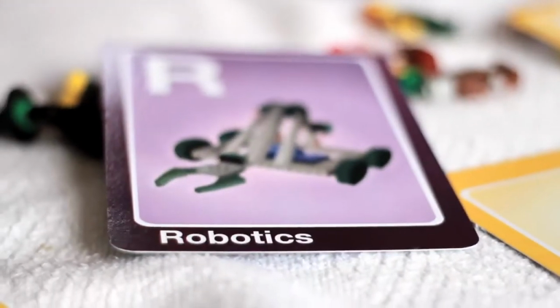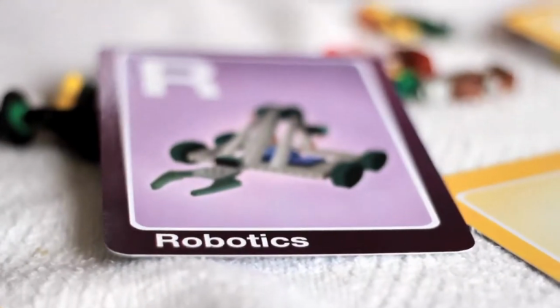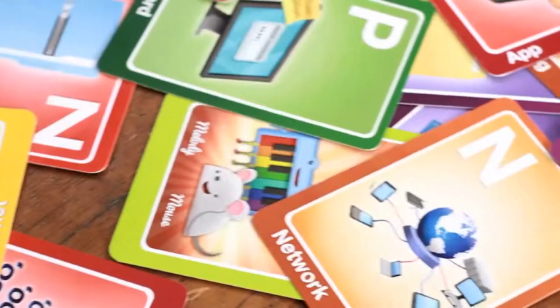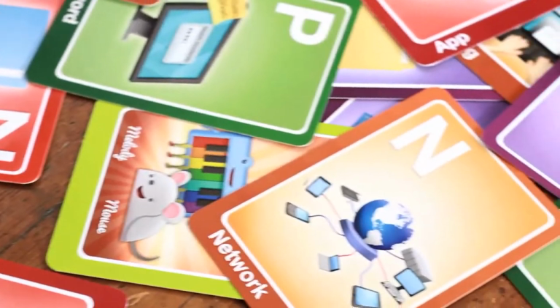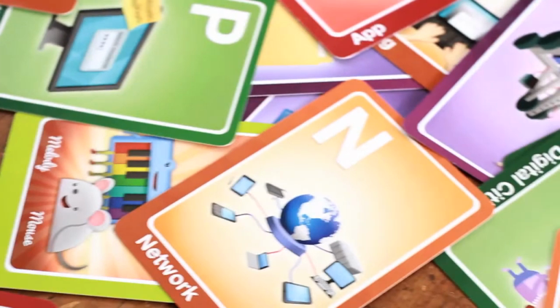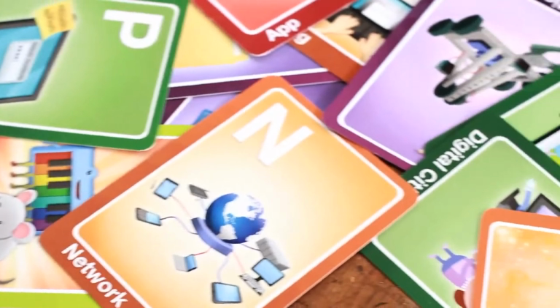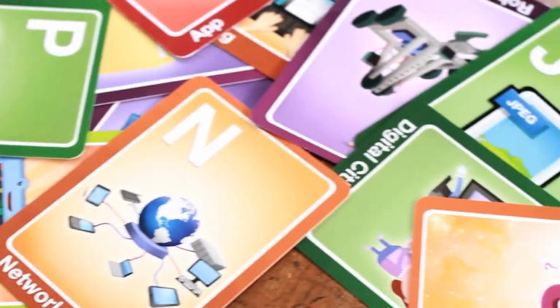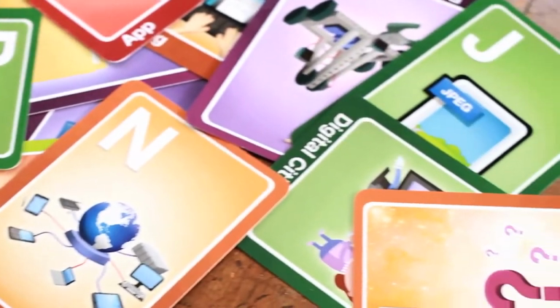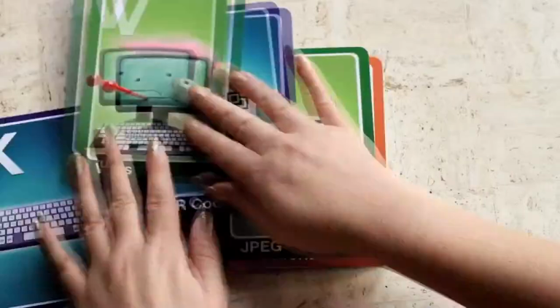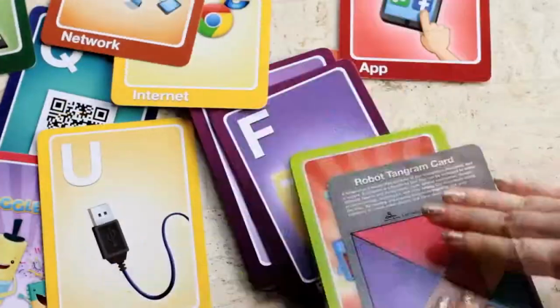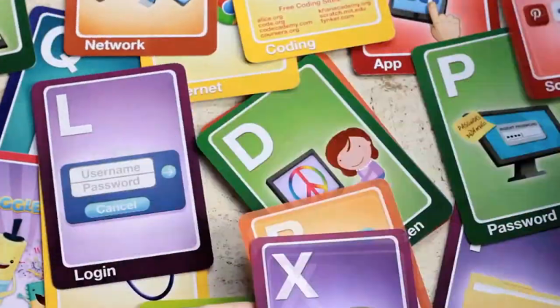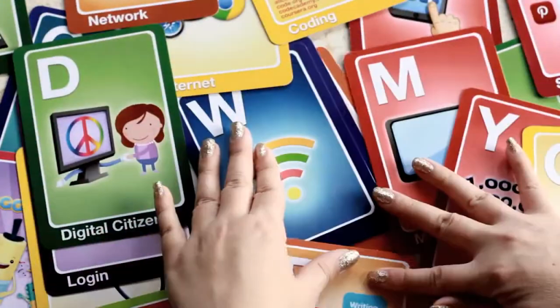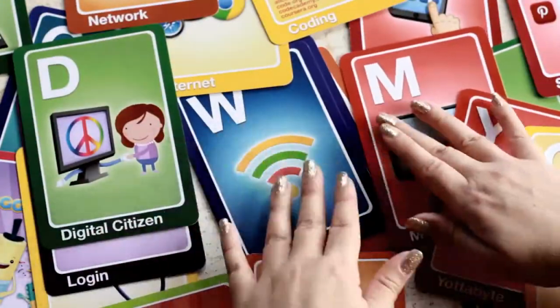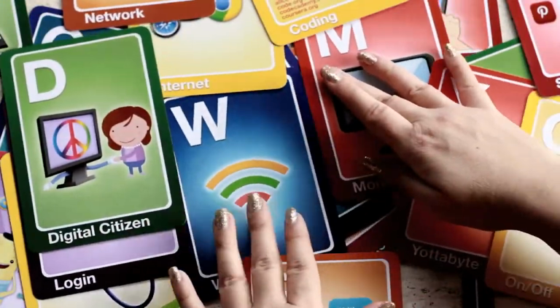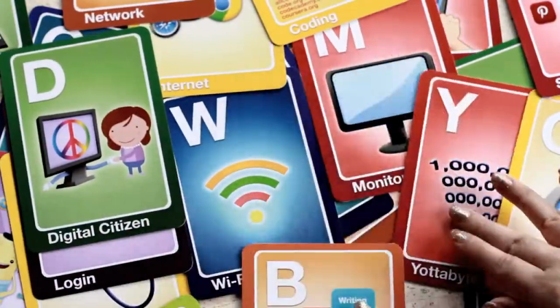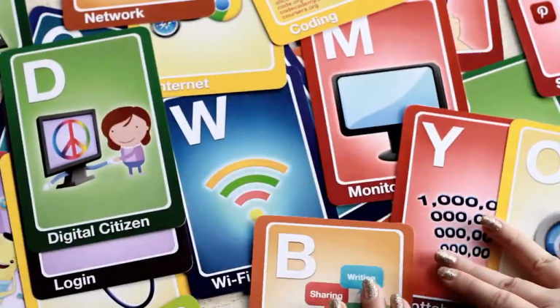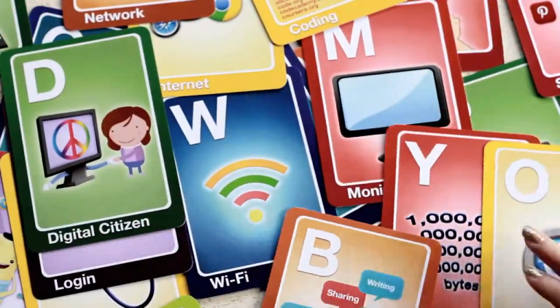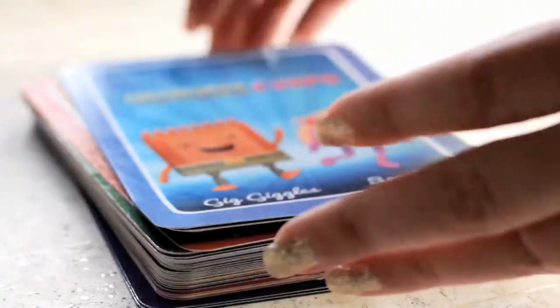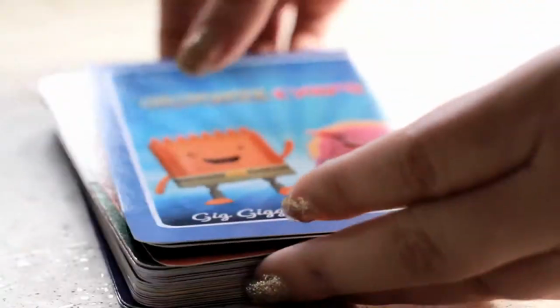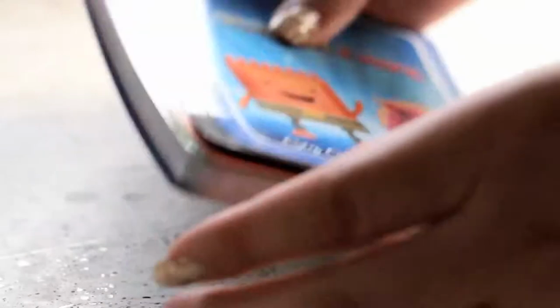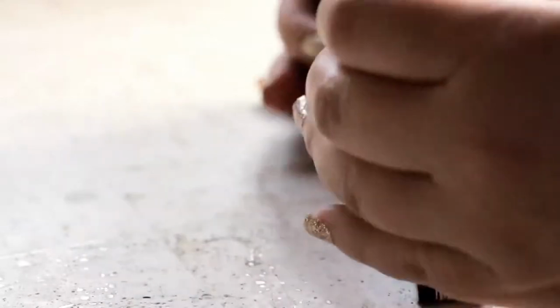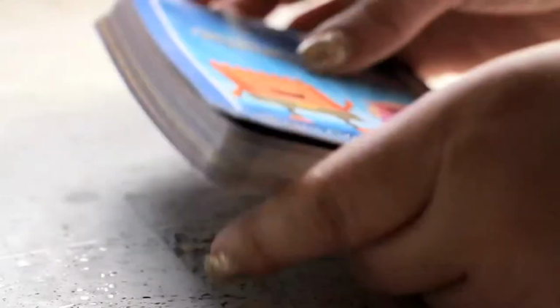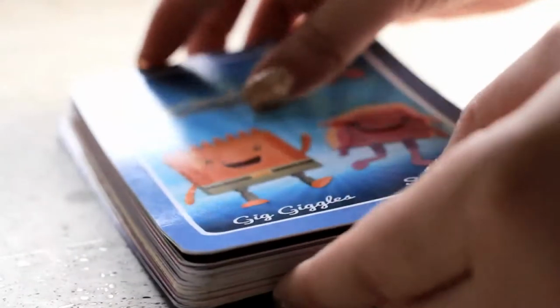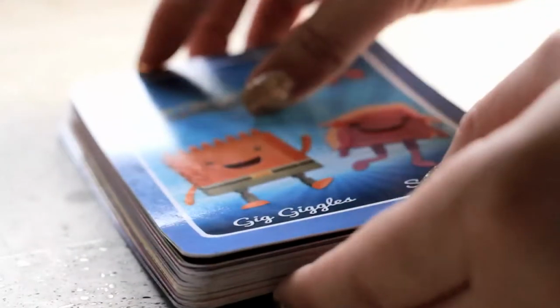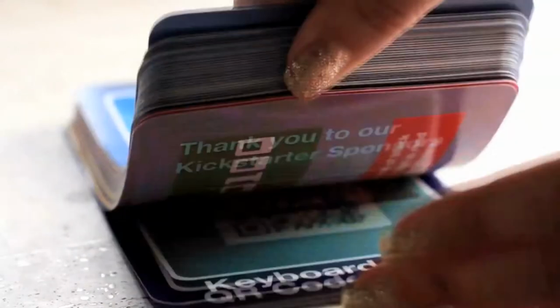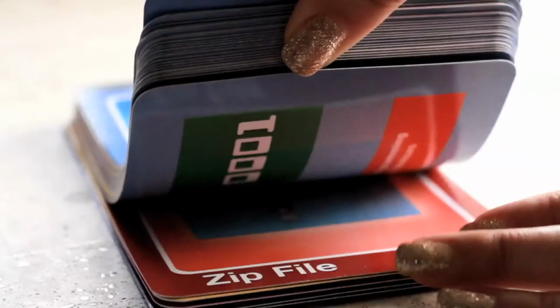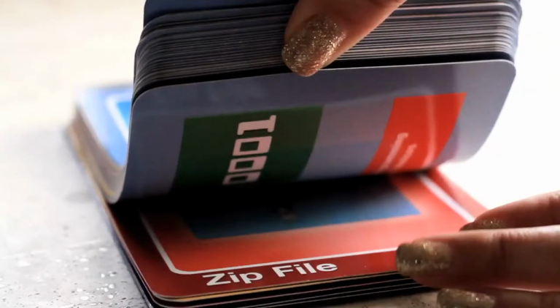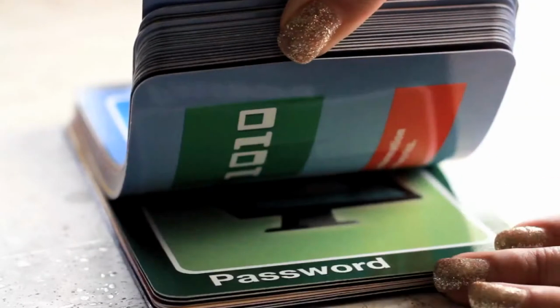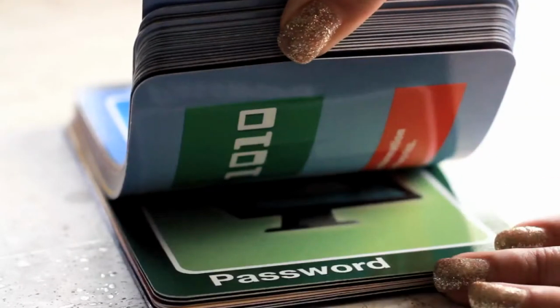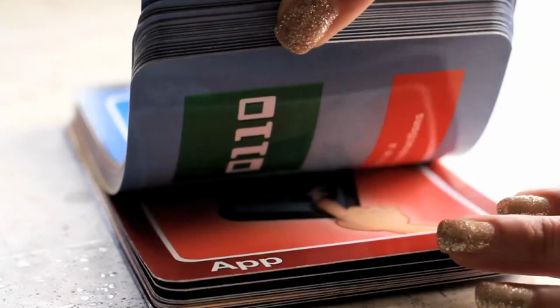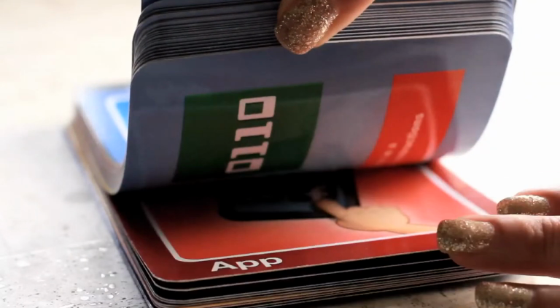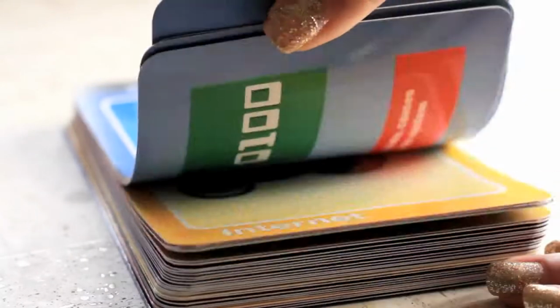This flashcard set is our prototype. Illustrated by our designer Michael Scanlon, the cards will be made in the US and will include graphics and definitions of computer science words,